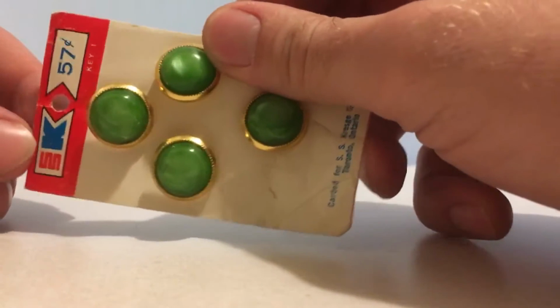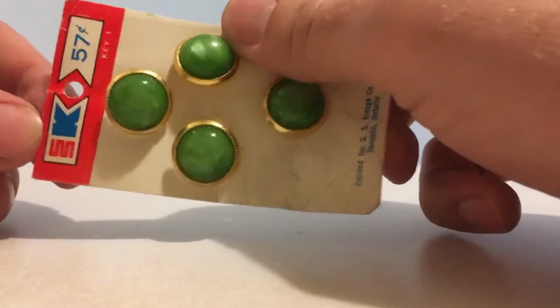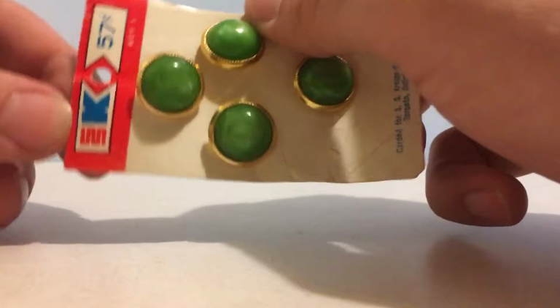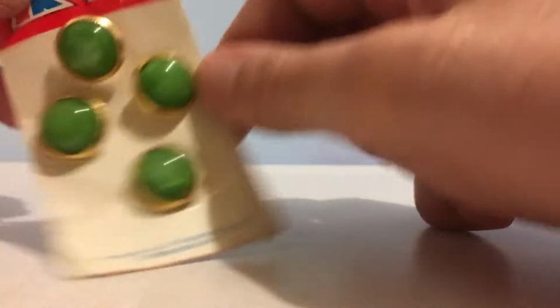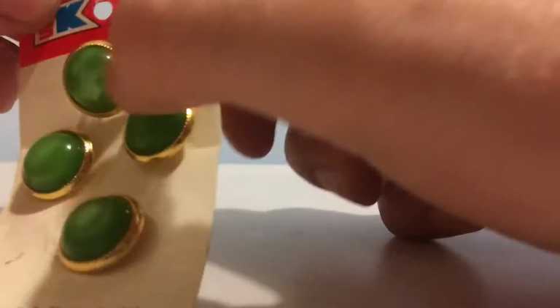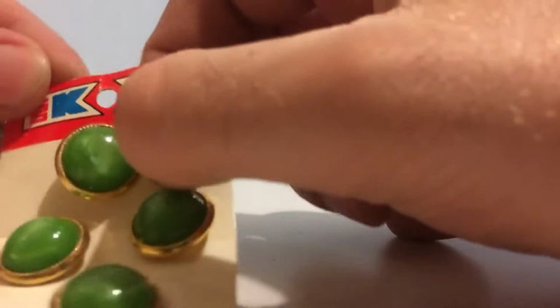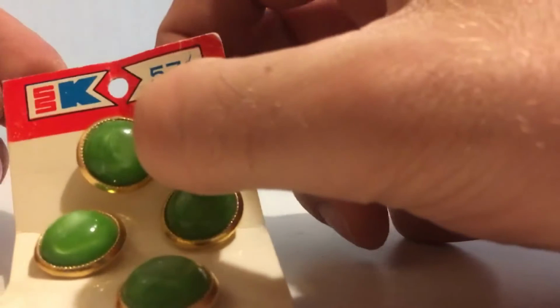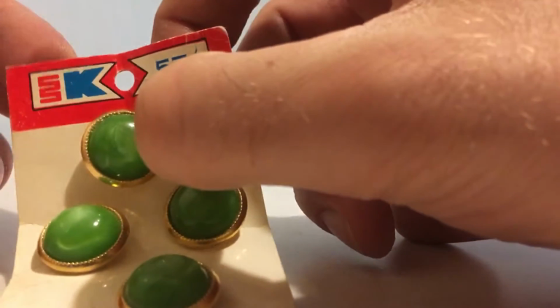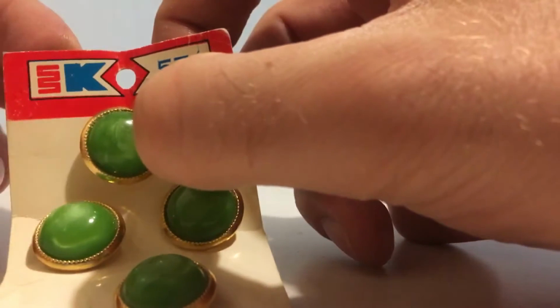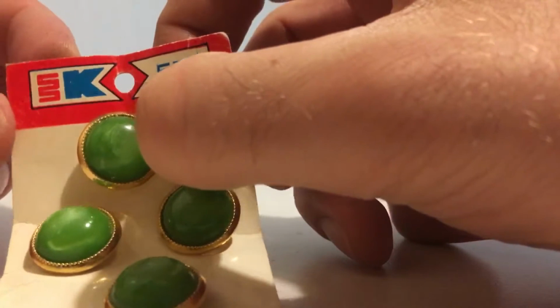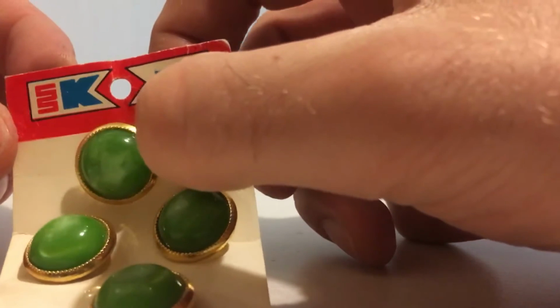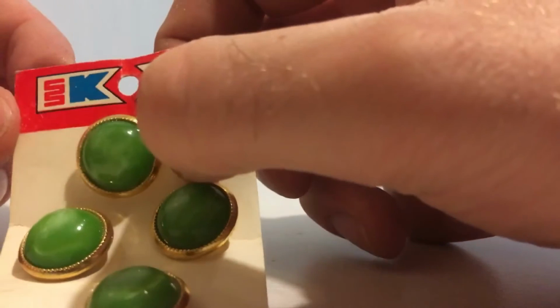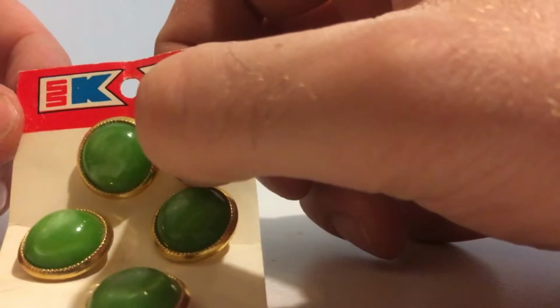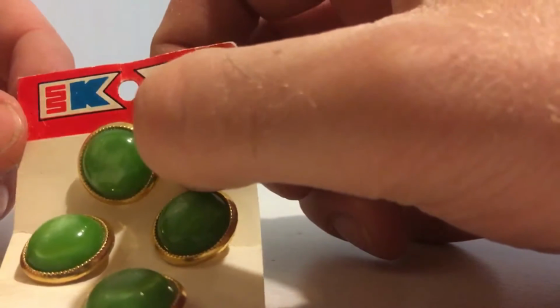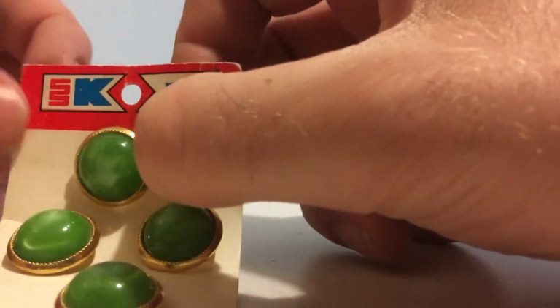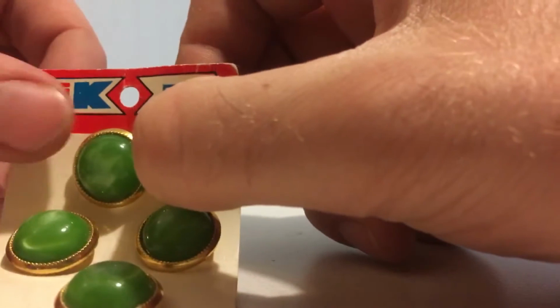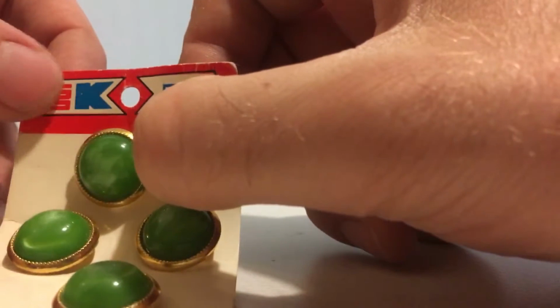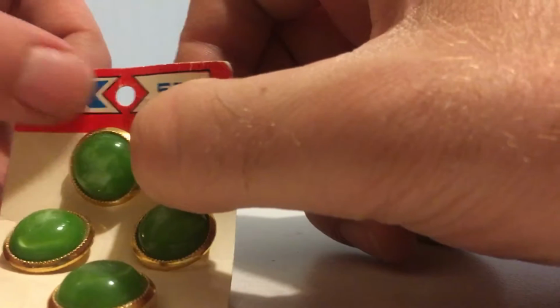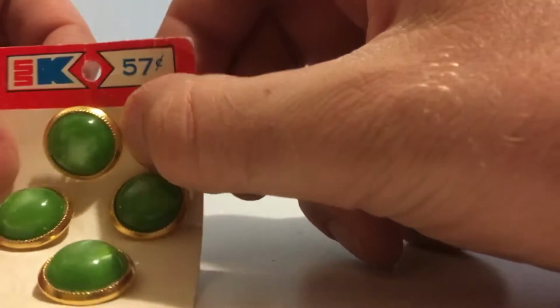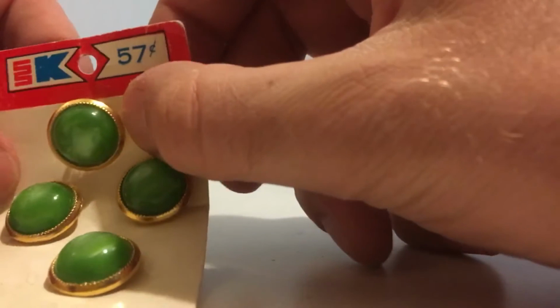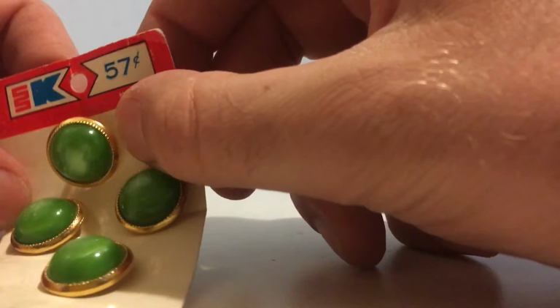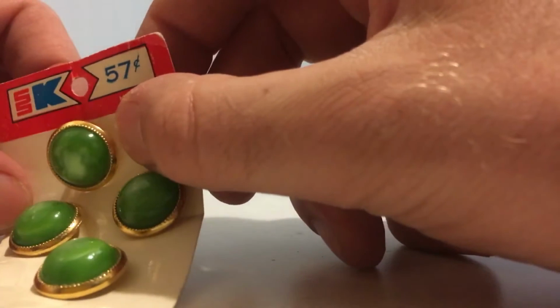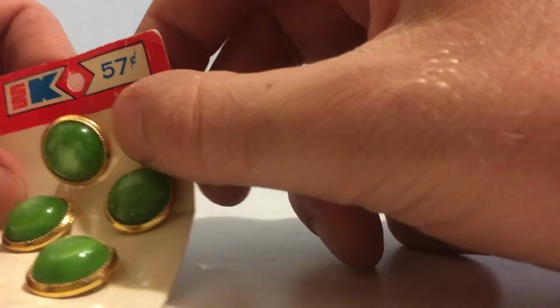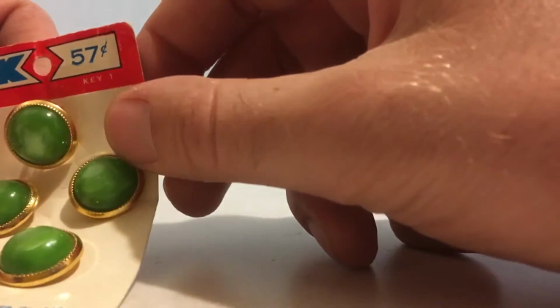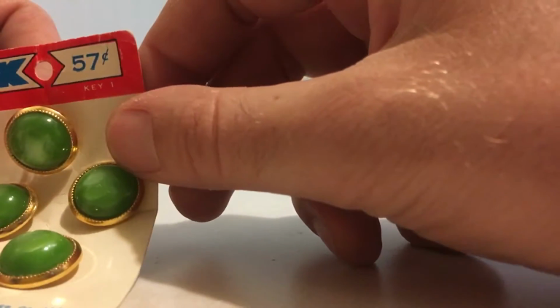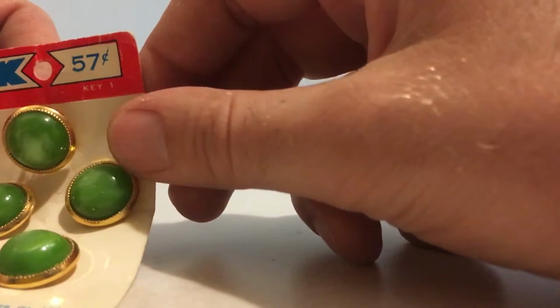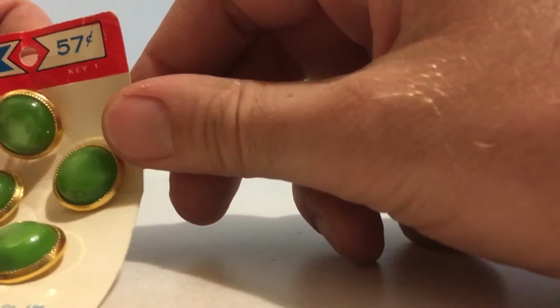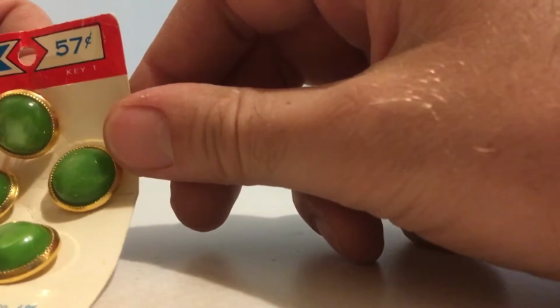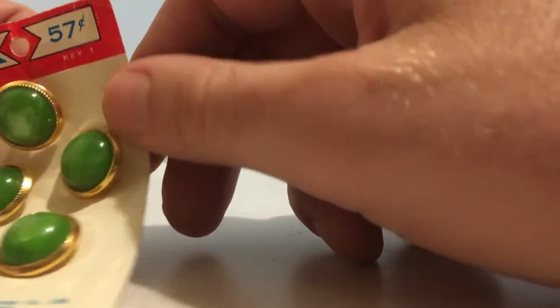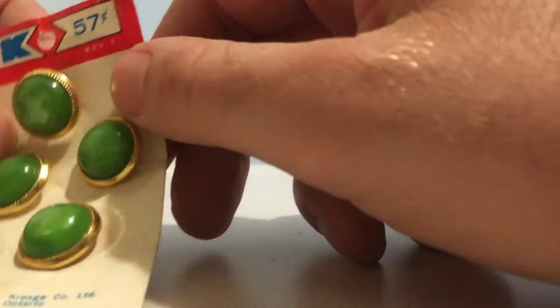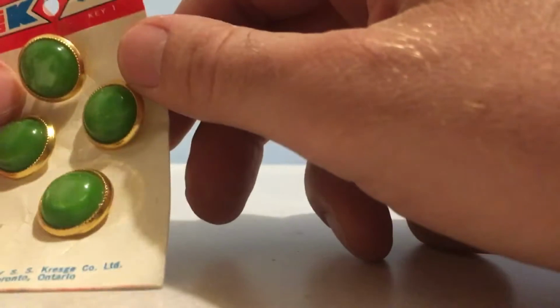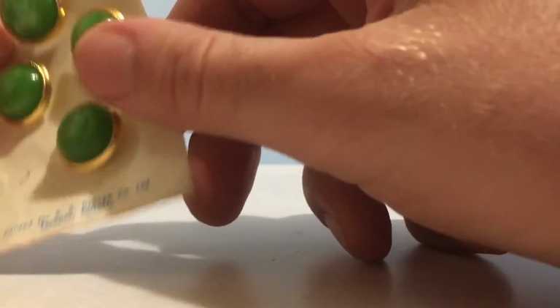The logo says SSK, or really it's just a squiggly line and then a K. 57 cents. It says 'key one' on the front.